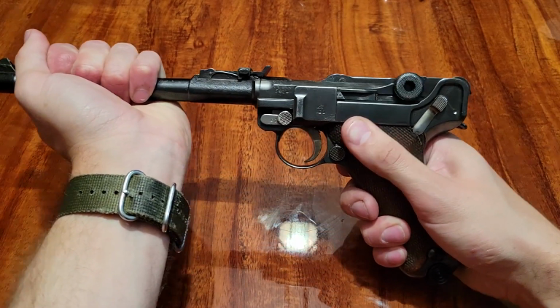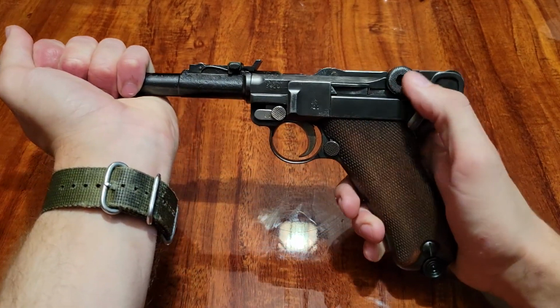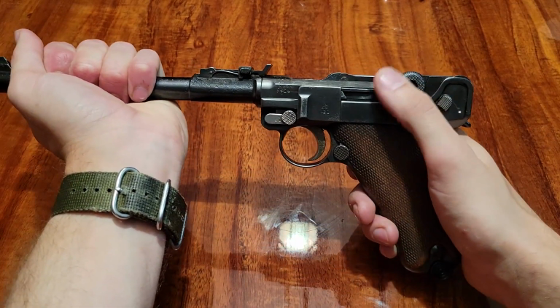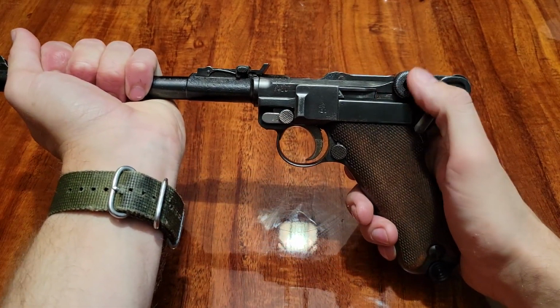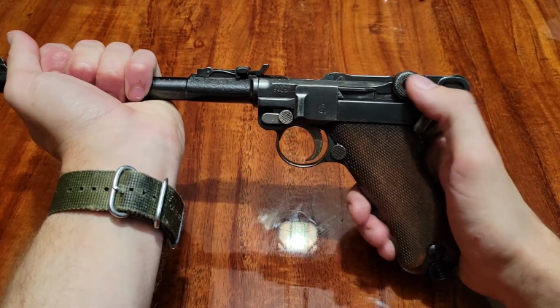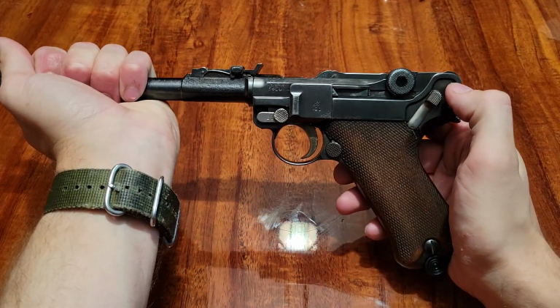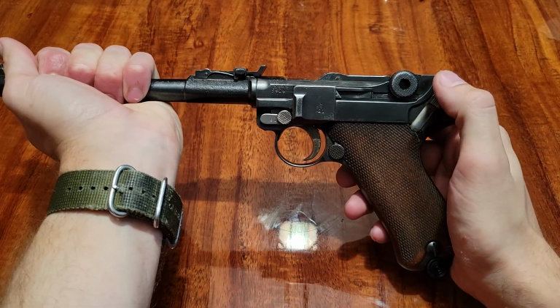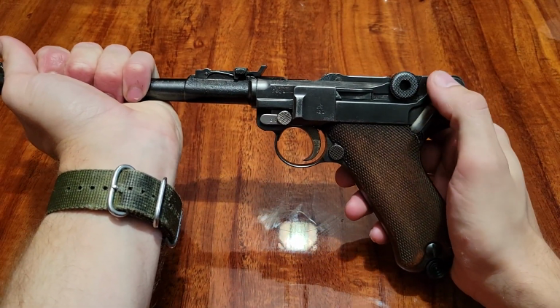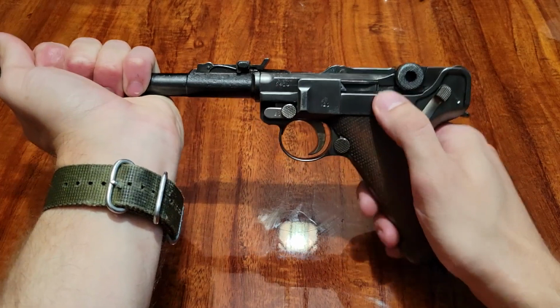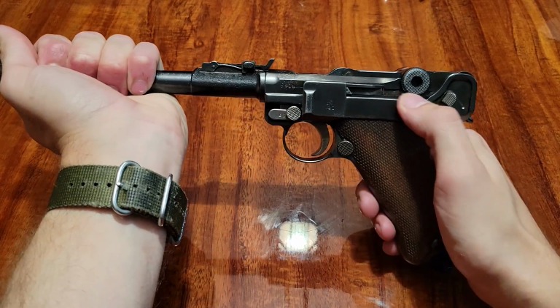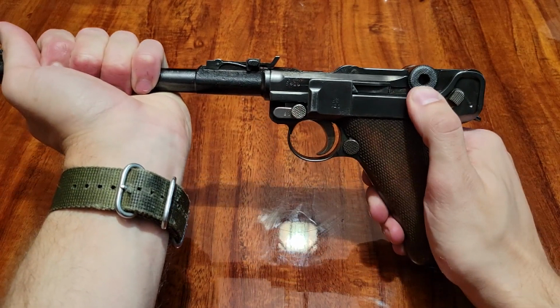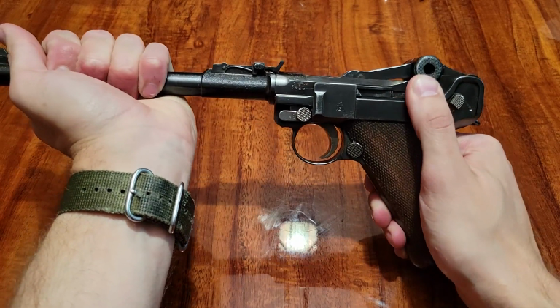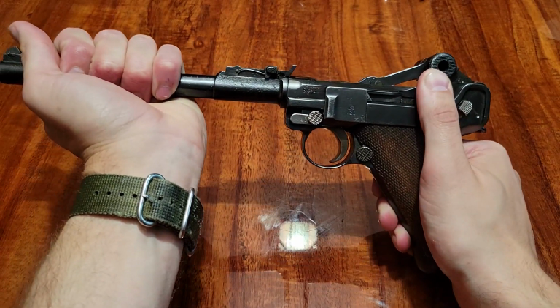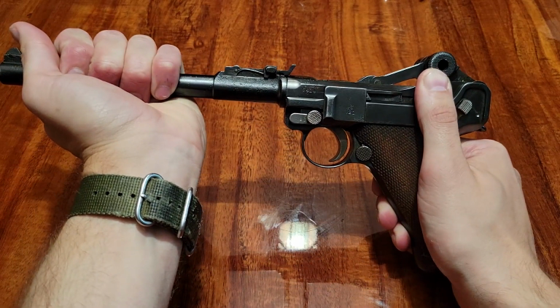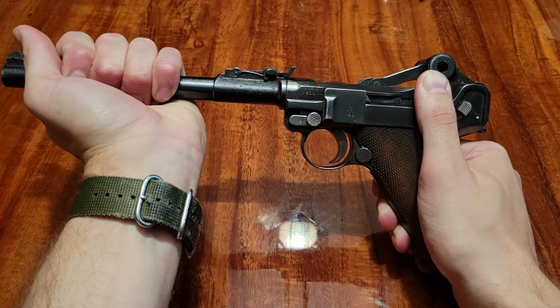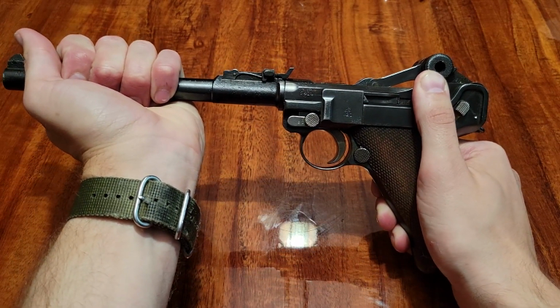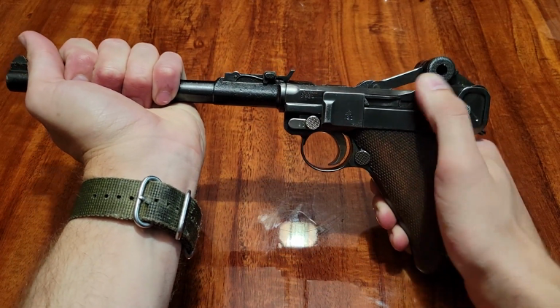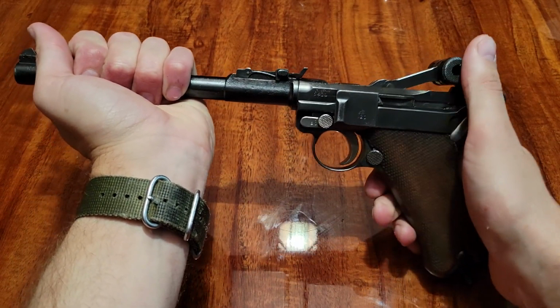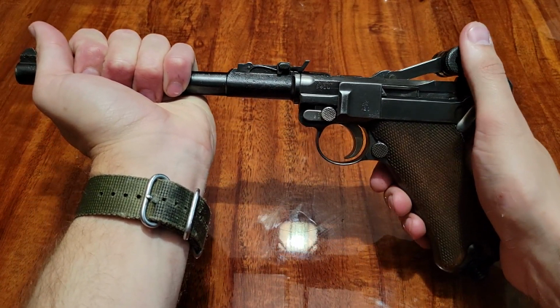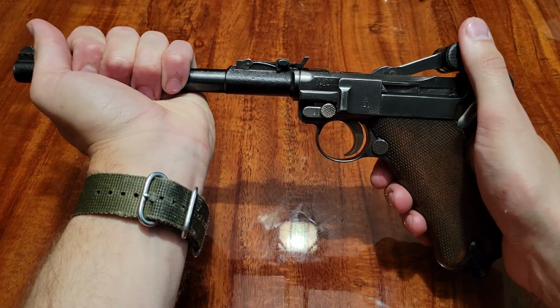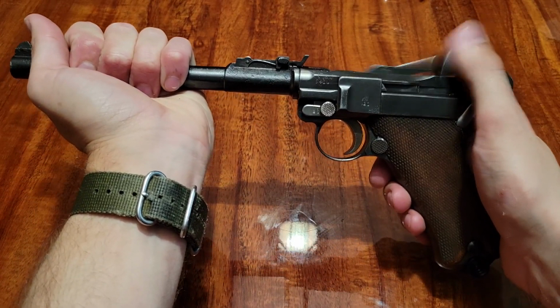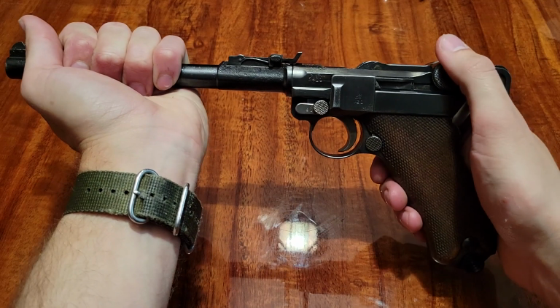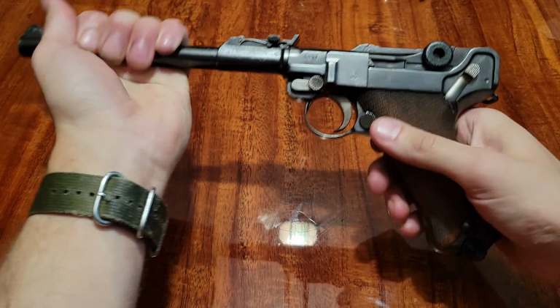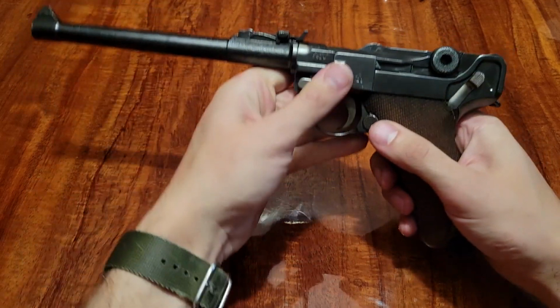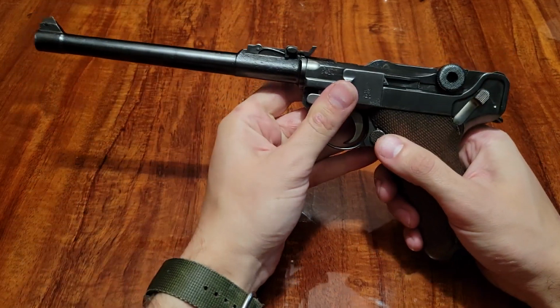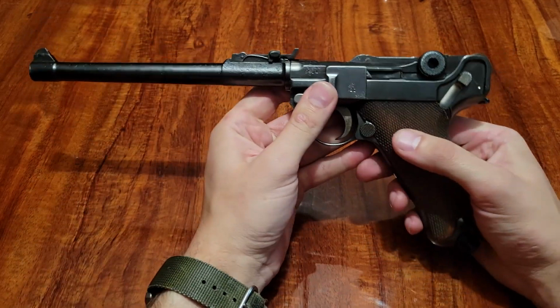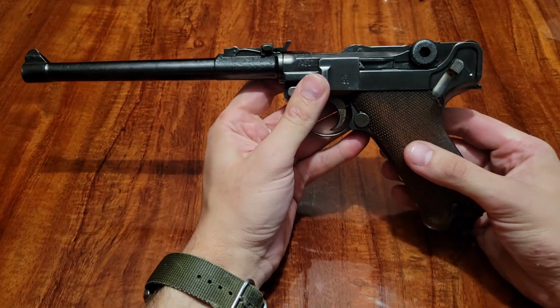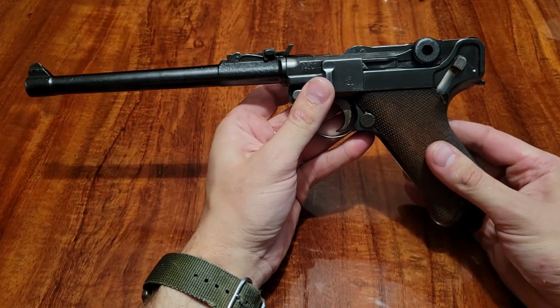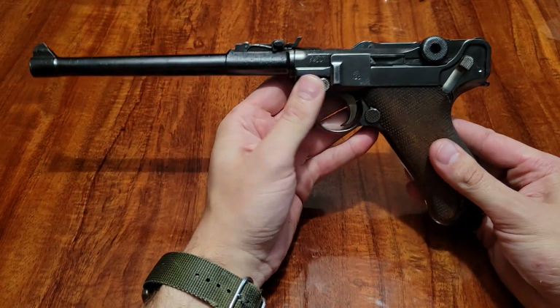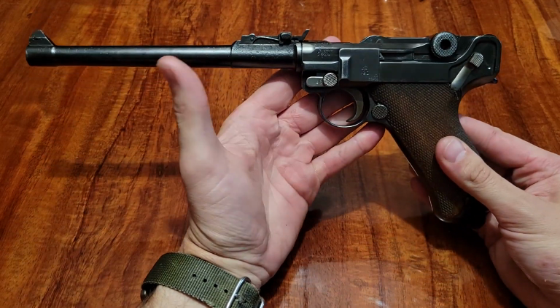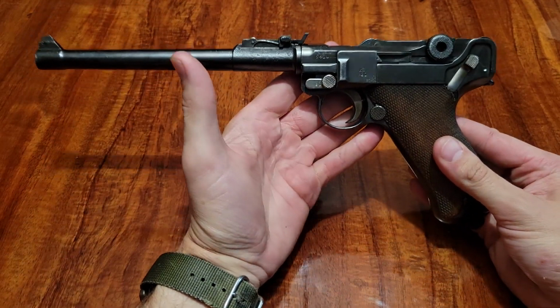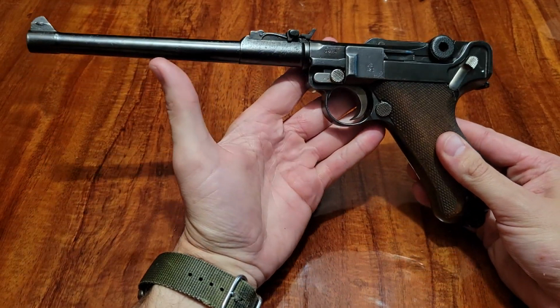You see these two little nubs right here — they smack into this ramp right here, which breaks the knee joint and allows the gun to cycle using the rest of the energy of the cartridge.